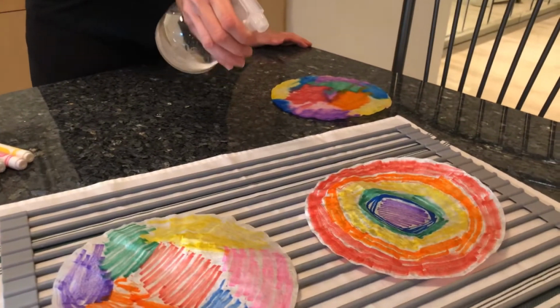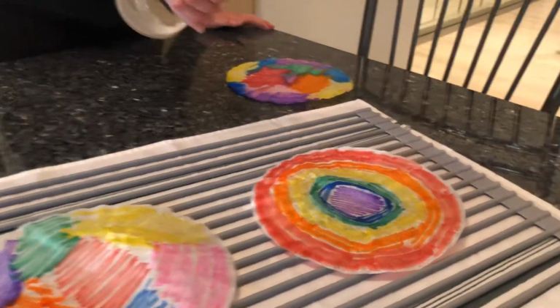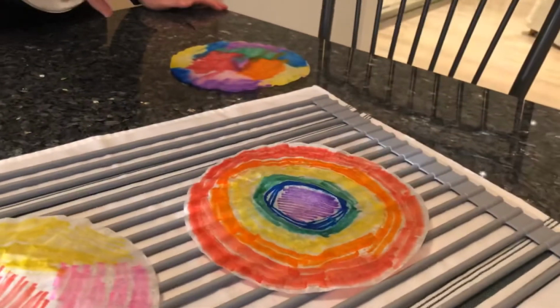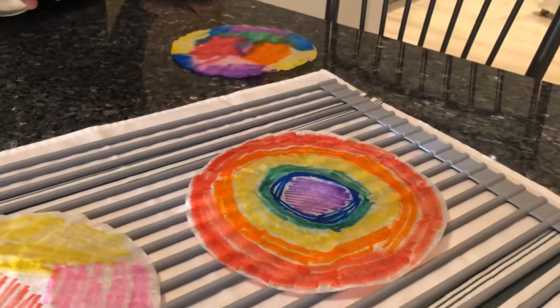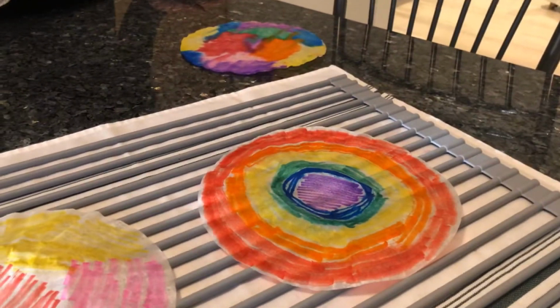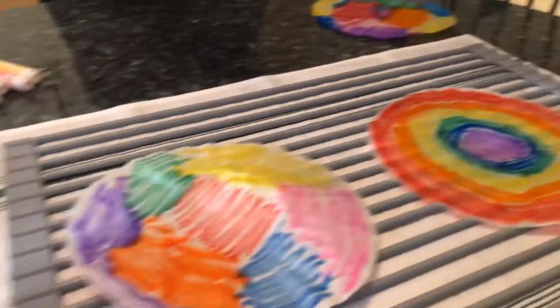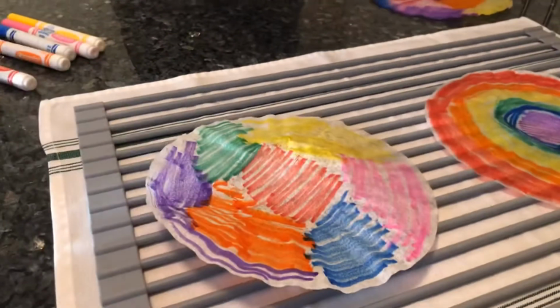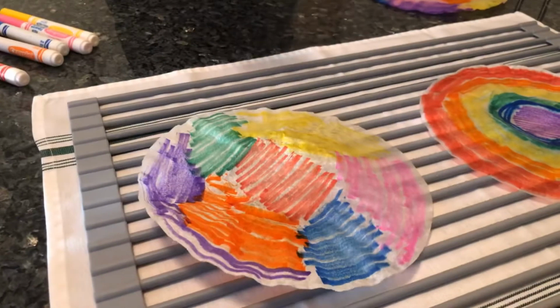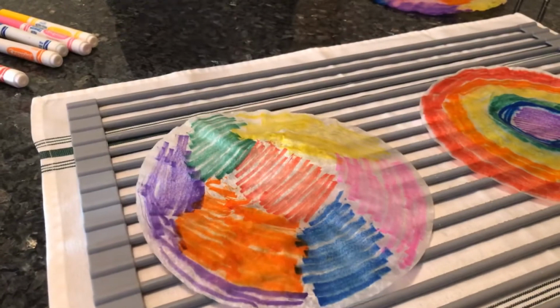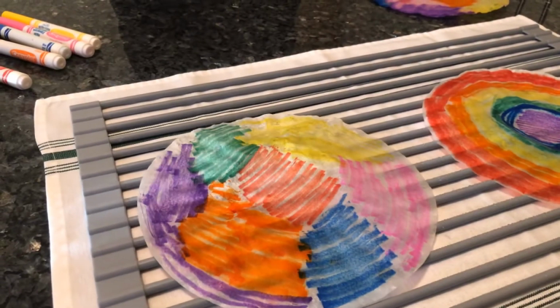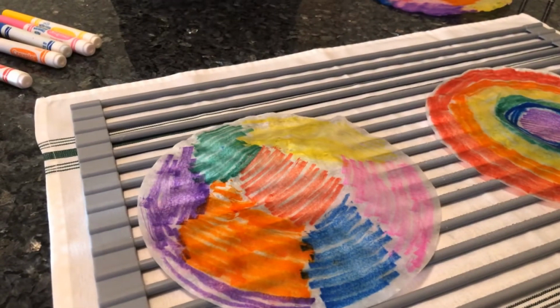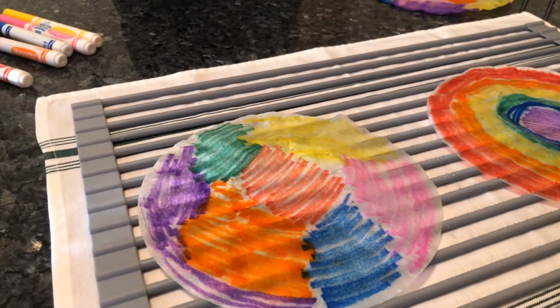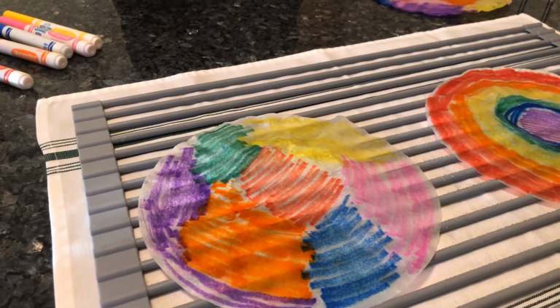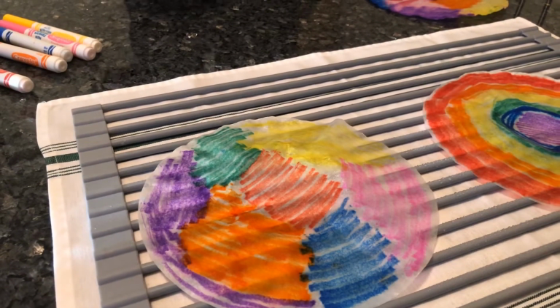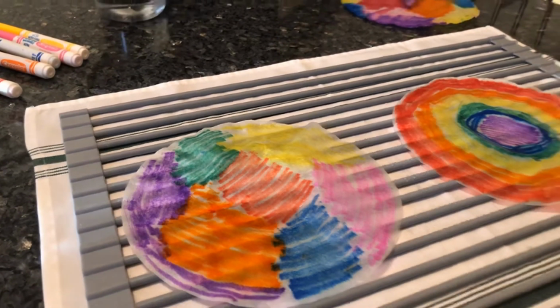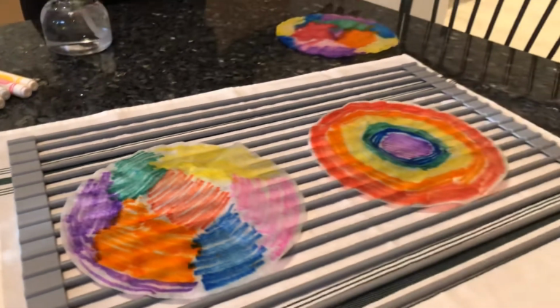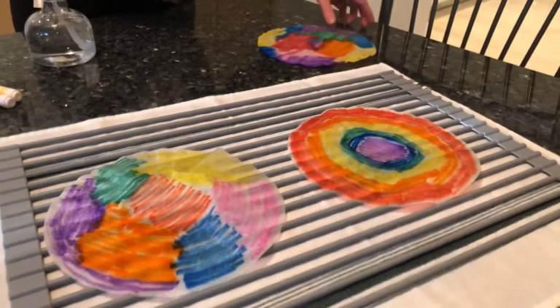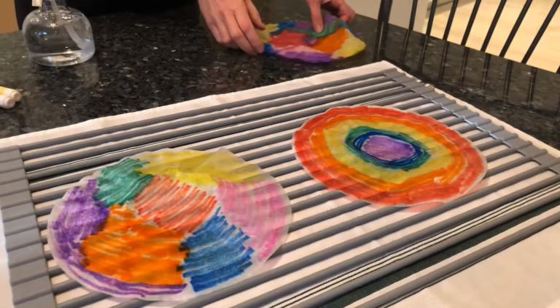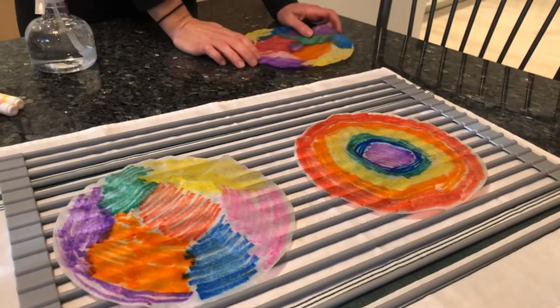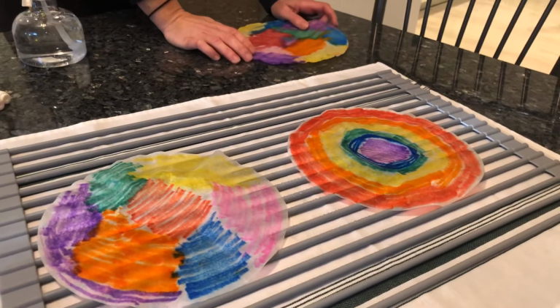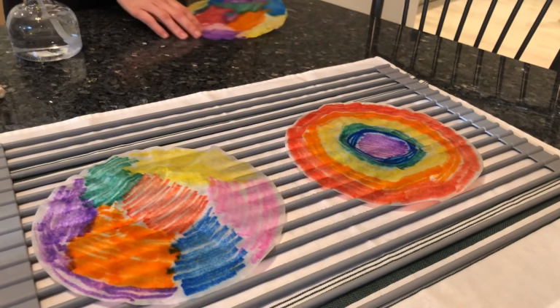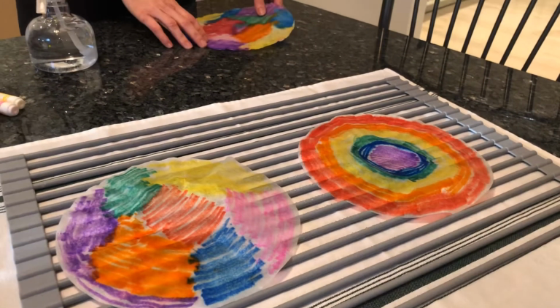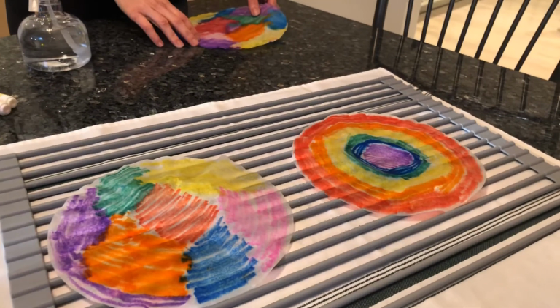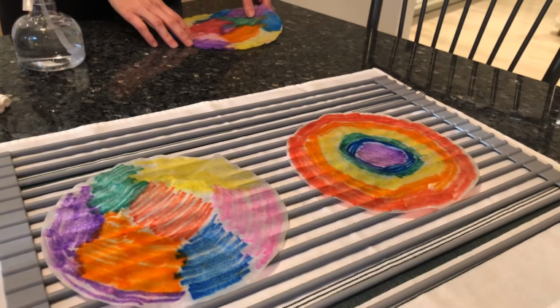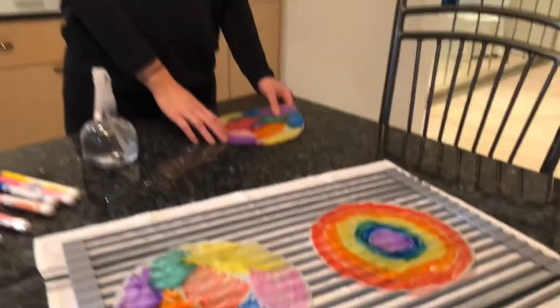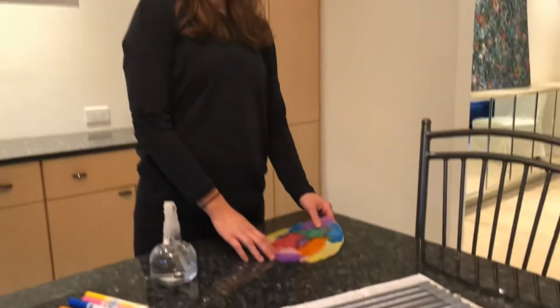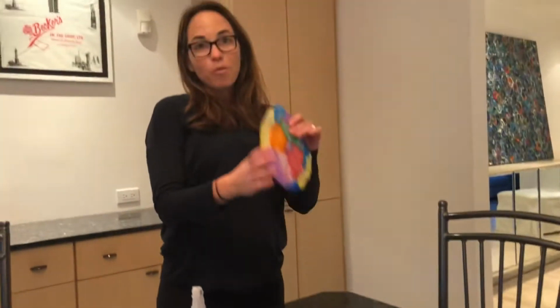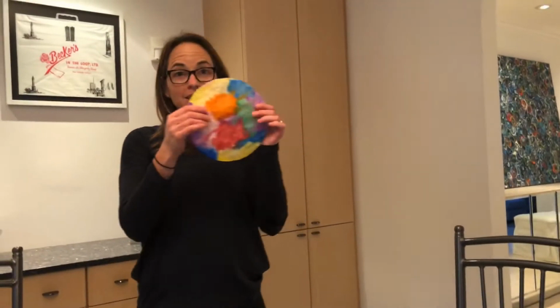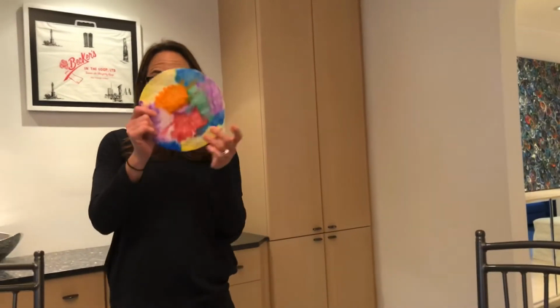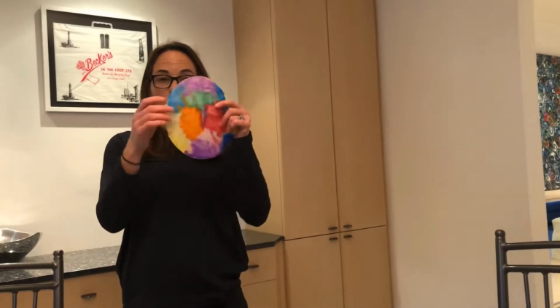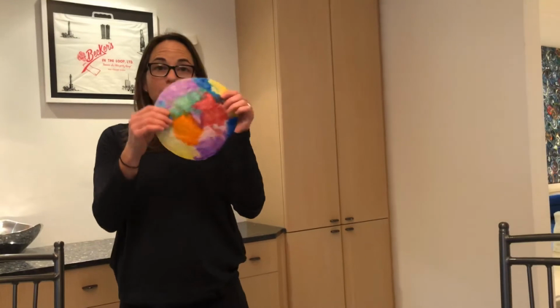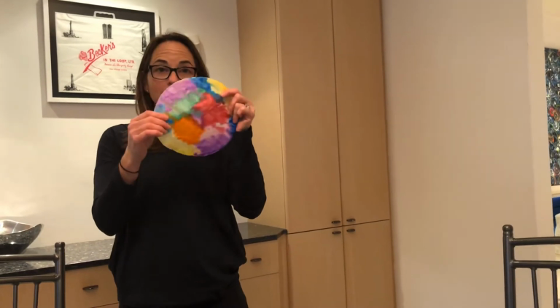One, two, three — just a few sprays like that. So now they're gonna dry. It might take a little while, but be patient. Once it's done, they'll look a little like this.